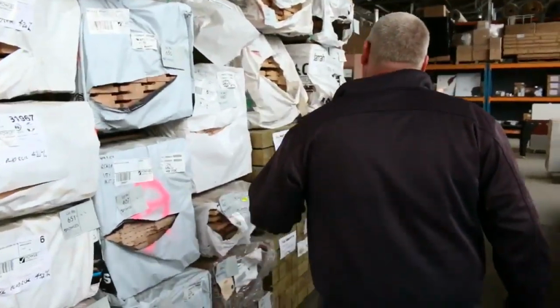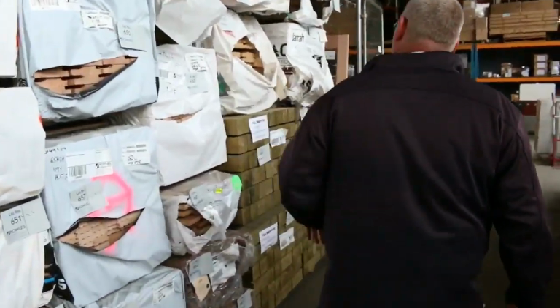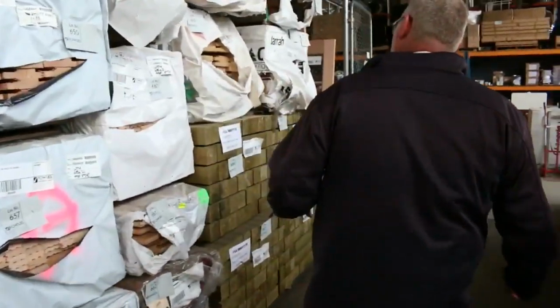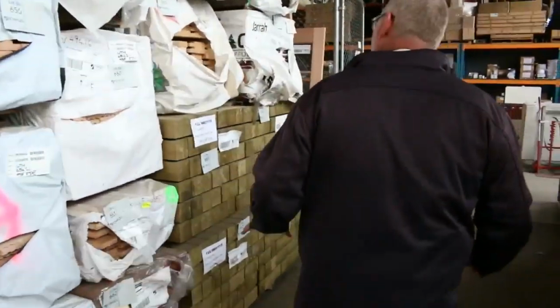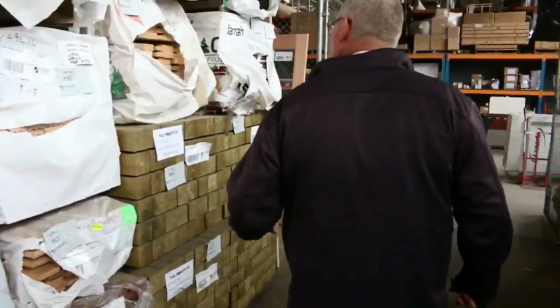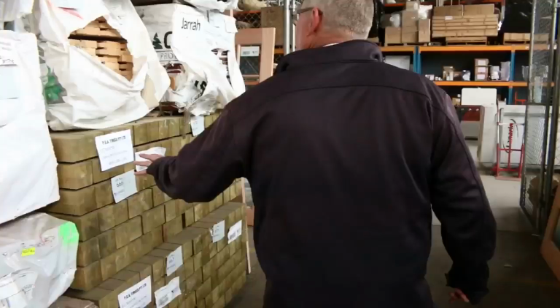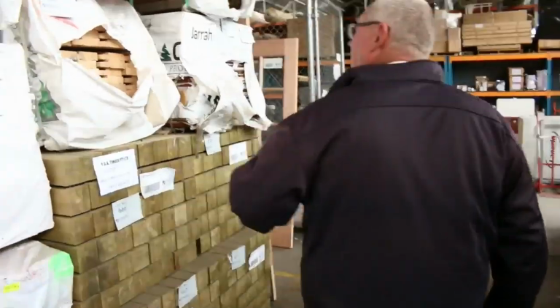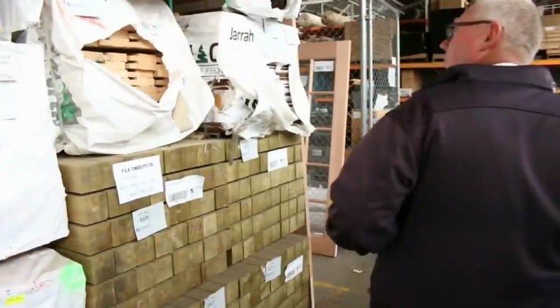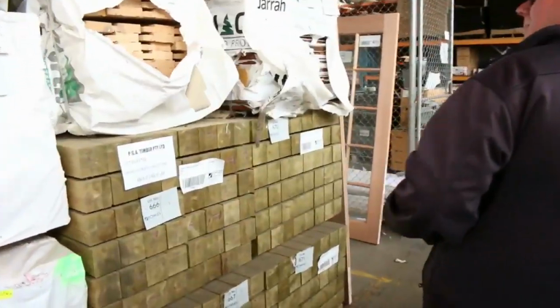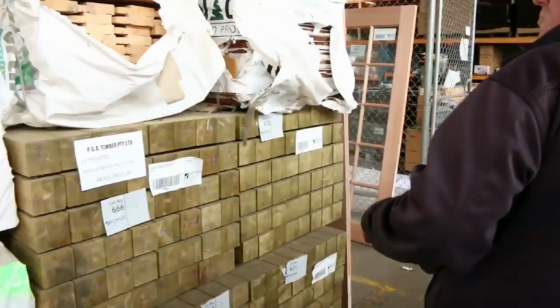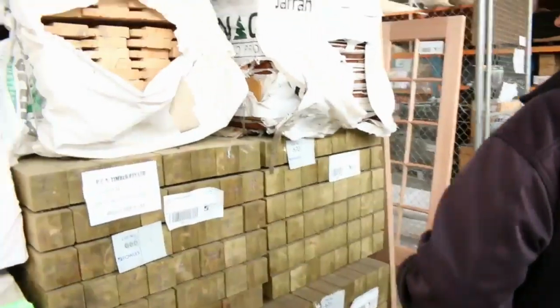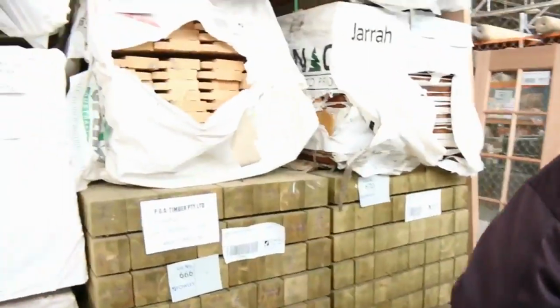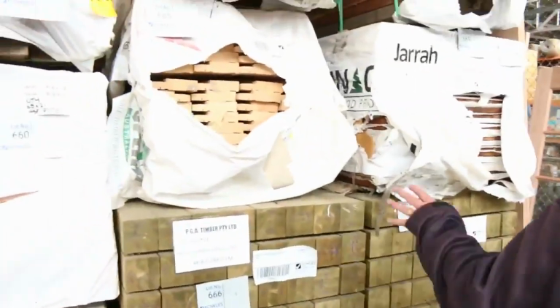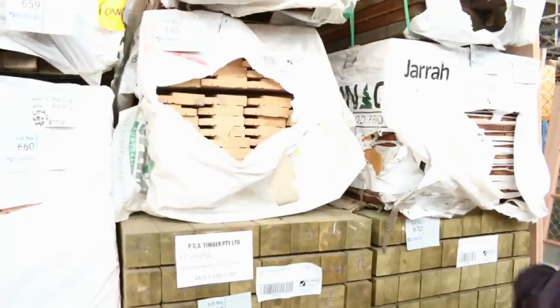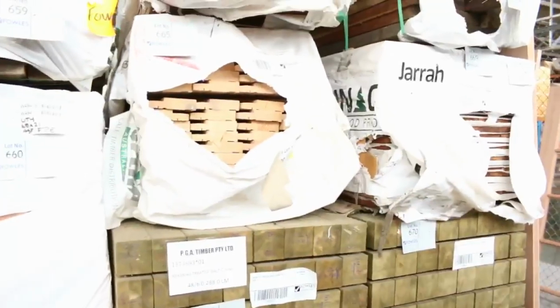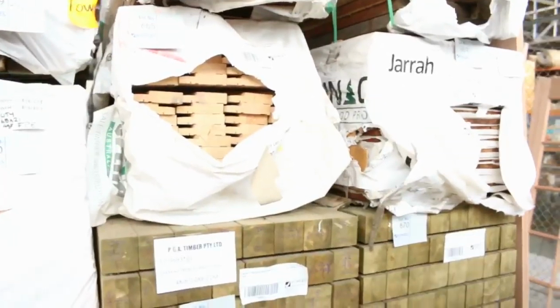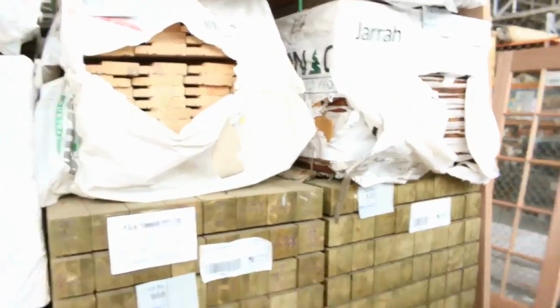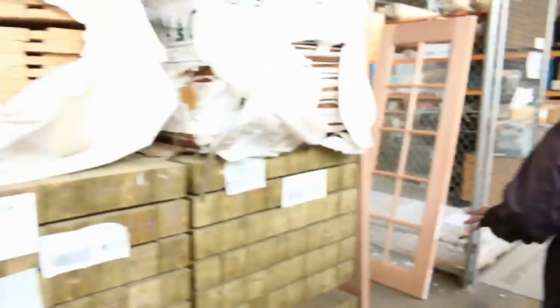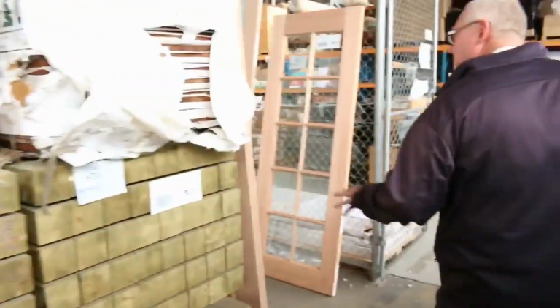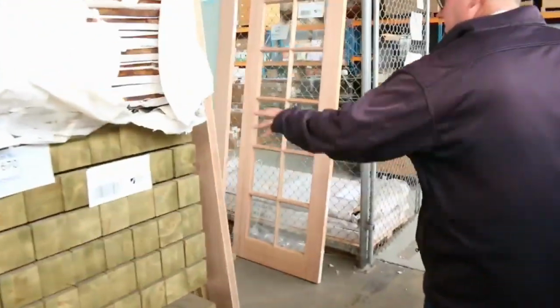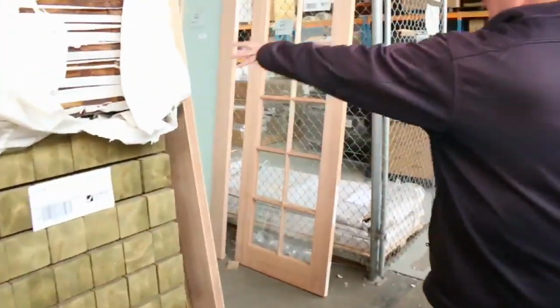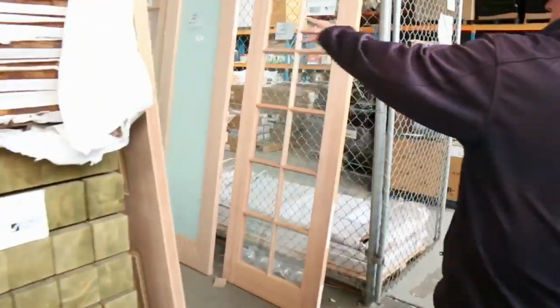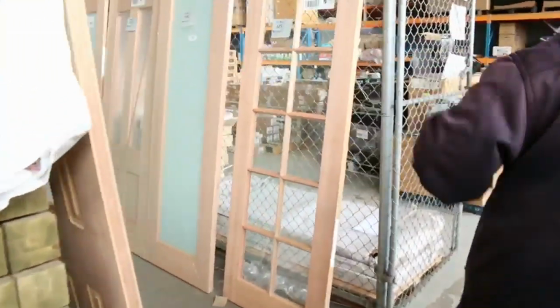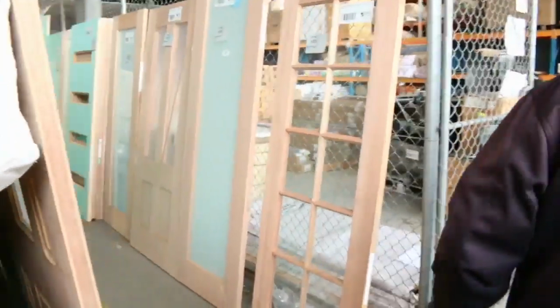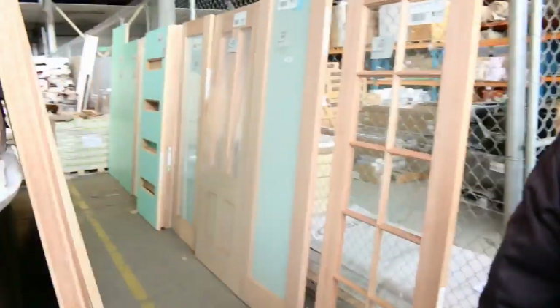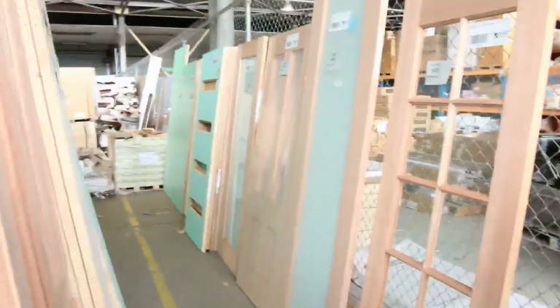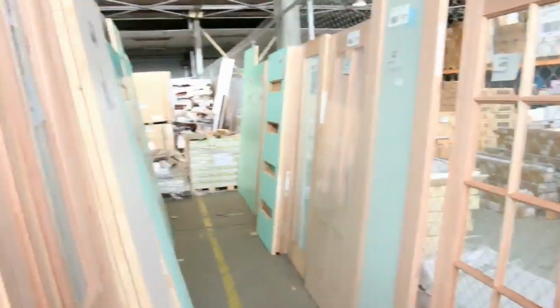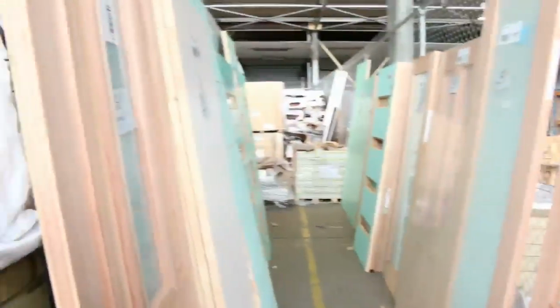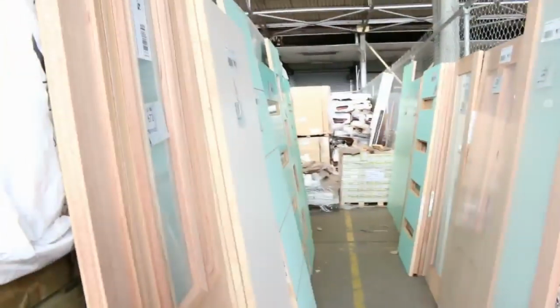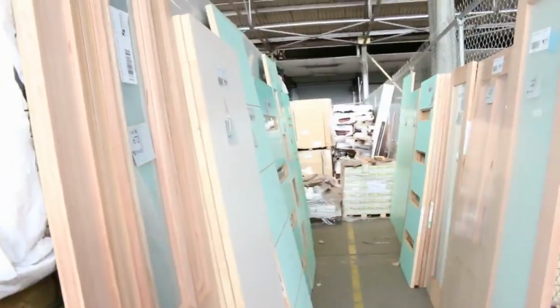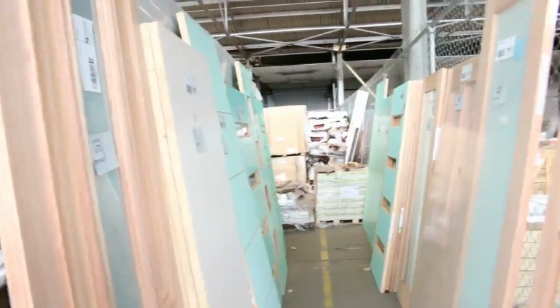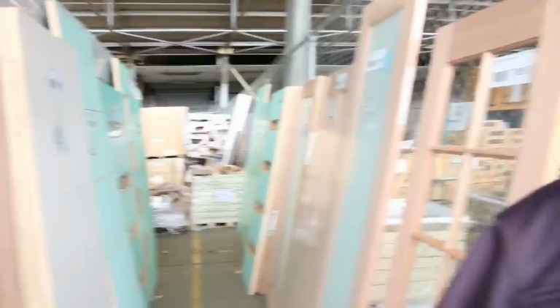Making our way along here - some treated pine long posts there, and a heap more doors as you can see.